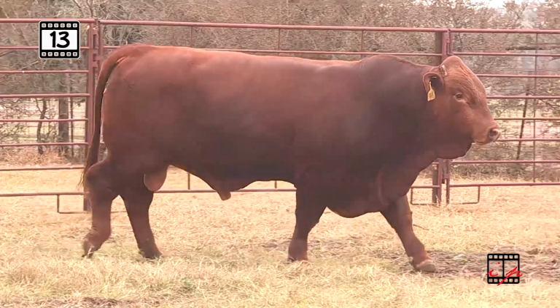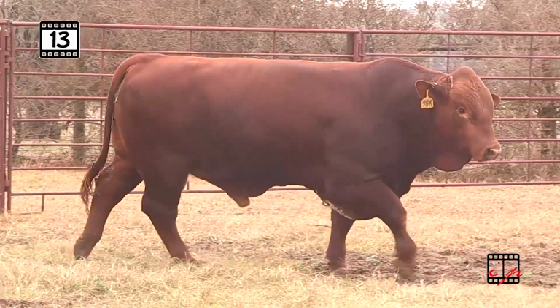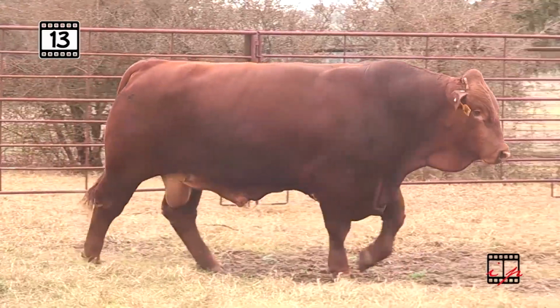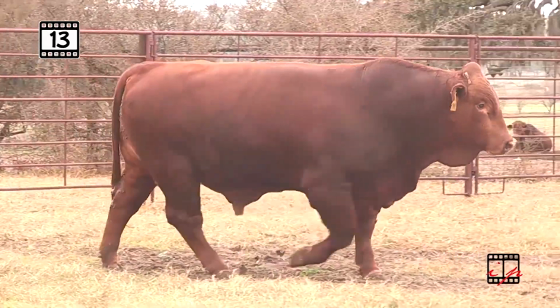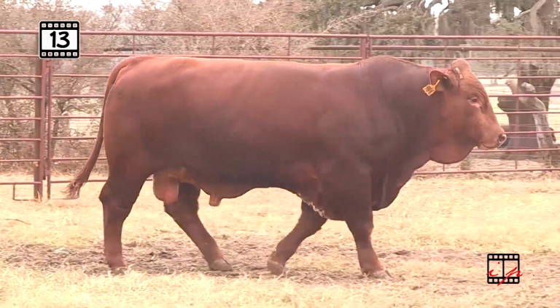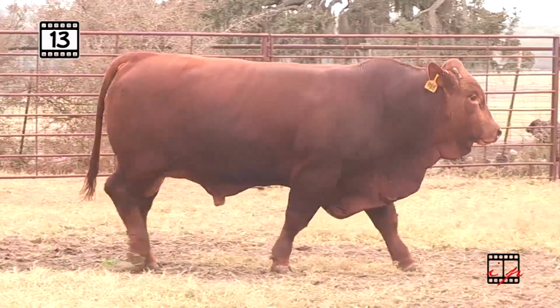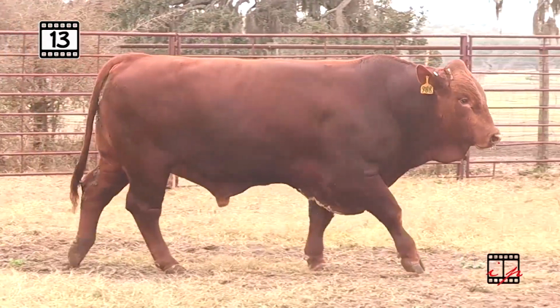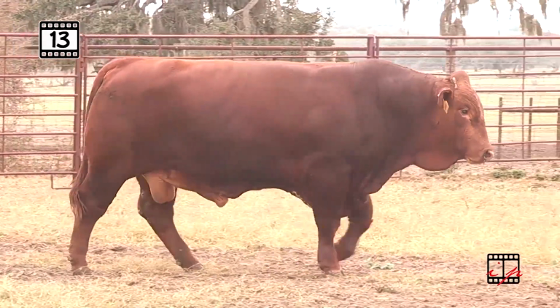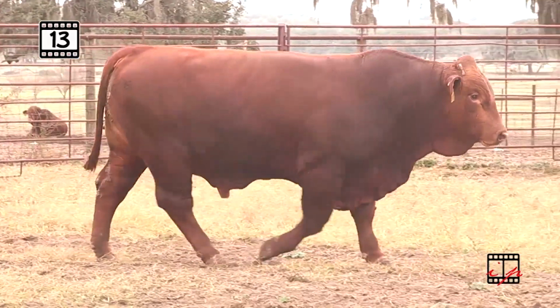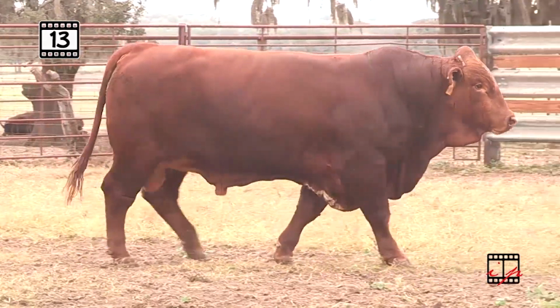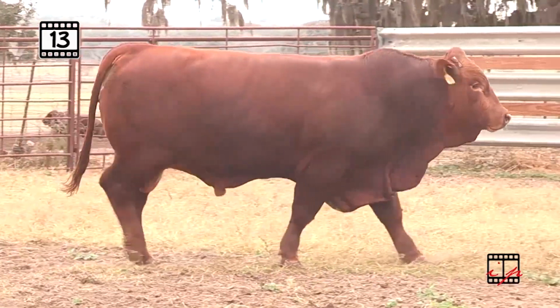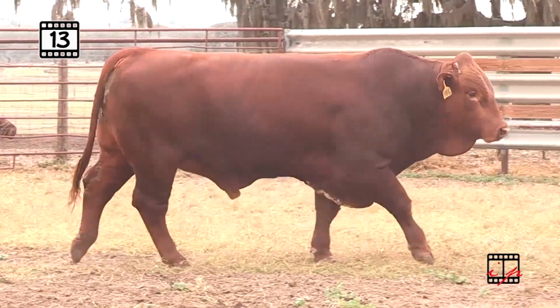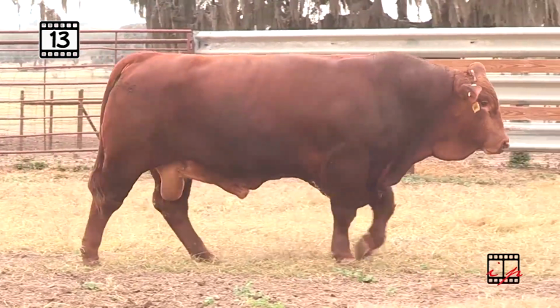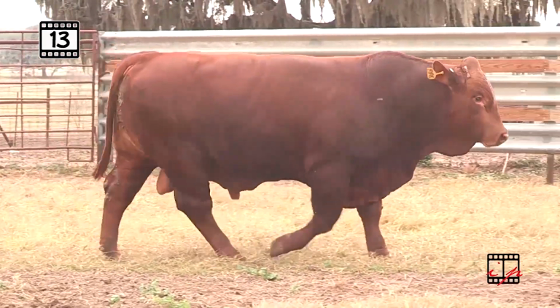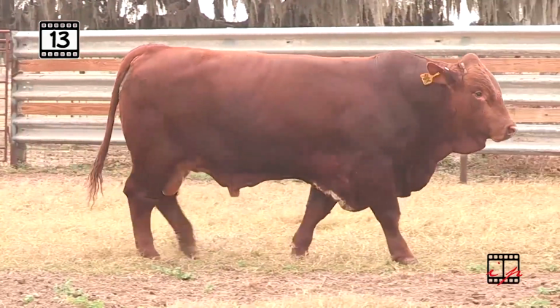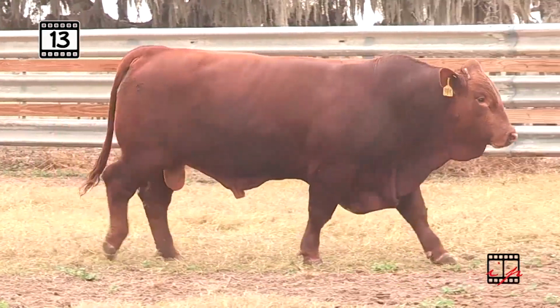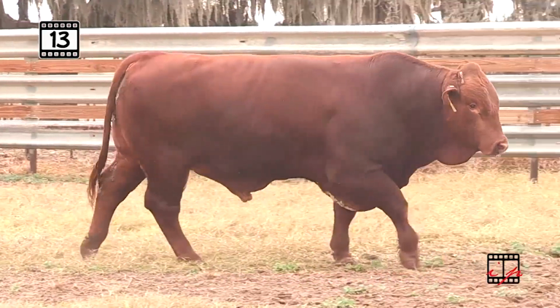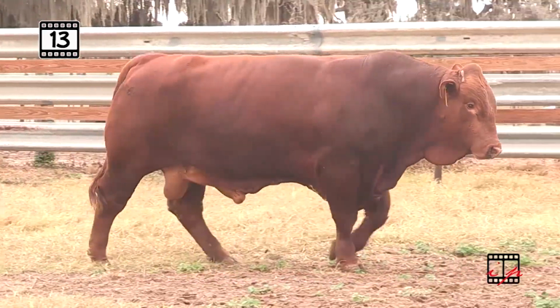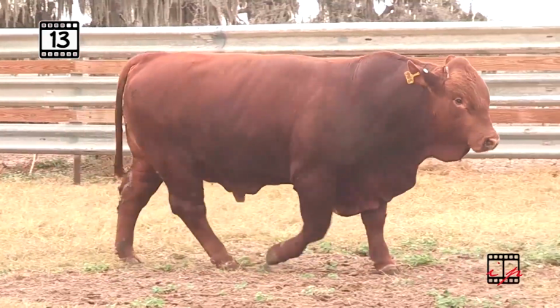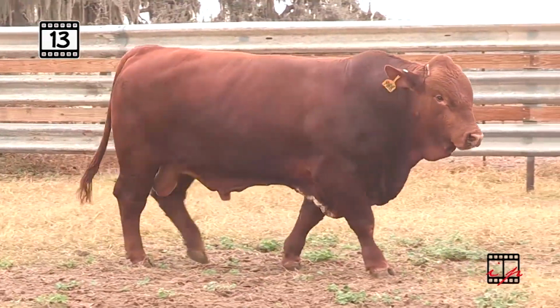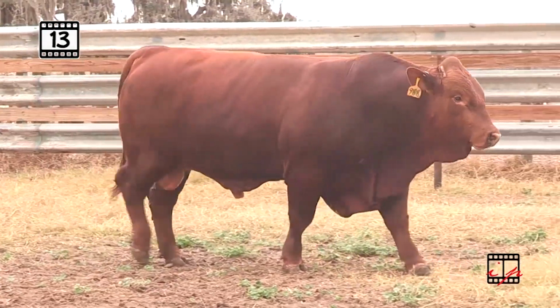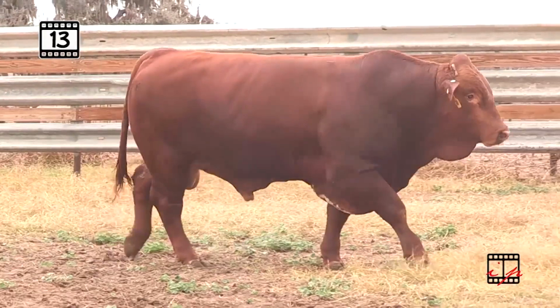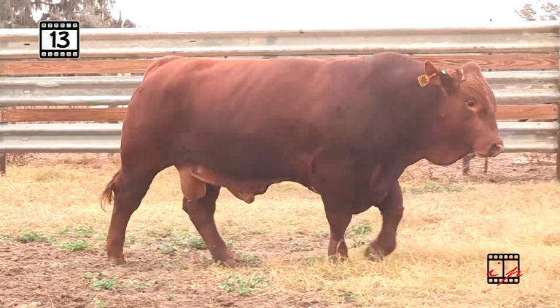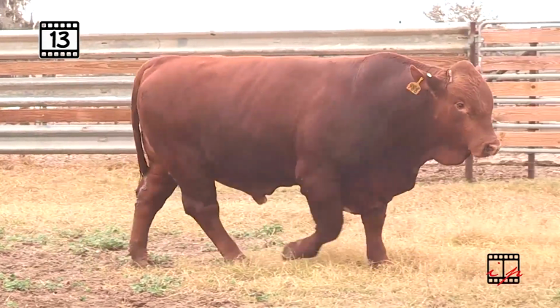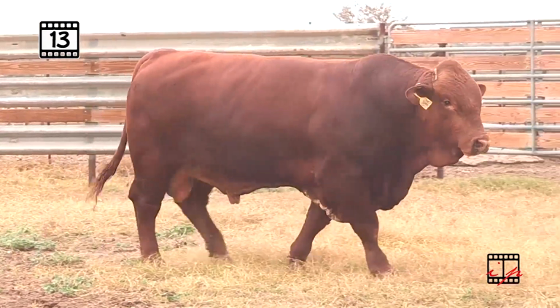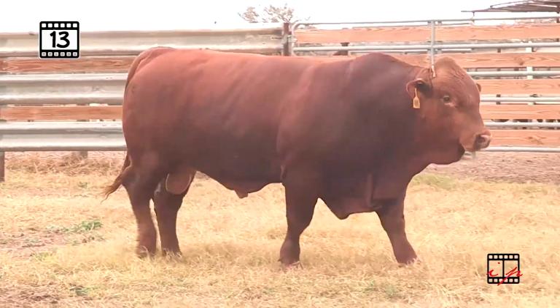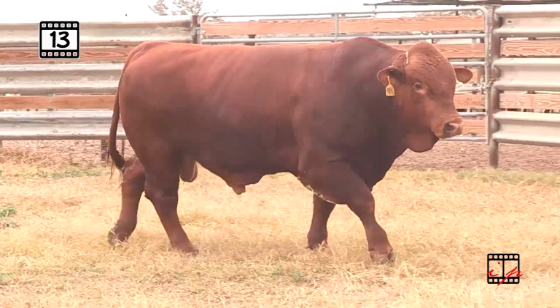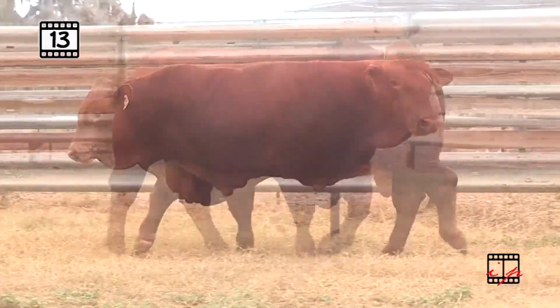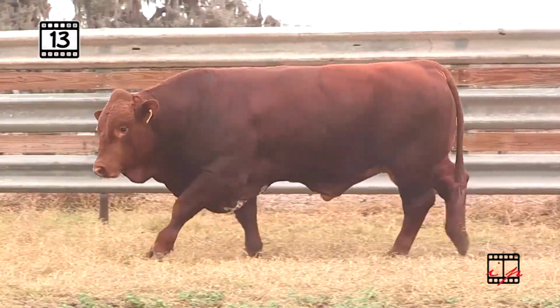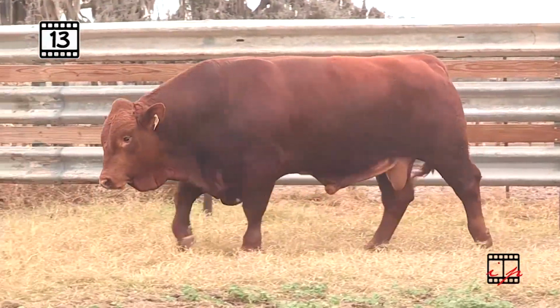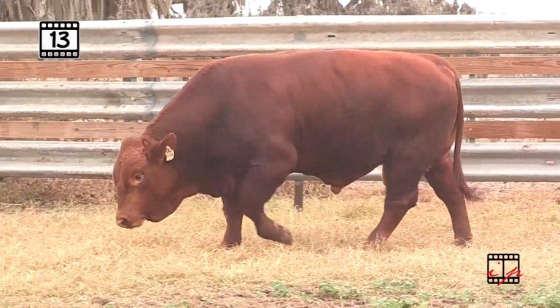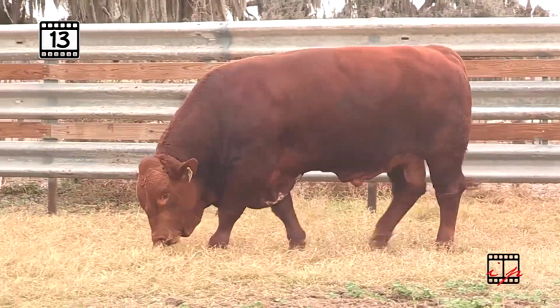Lot 13 from H-Bar Beefmasters, bringing you Cowboy Cool with Princess Jackie on the top side and Fusion on the bottom side. We could talk on and on about the great daughters Fusion makes, the extra milk, the fertility, the predictability.